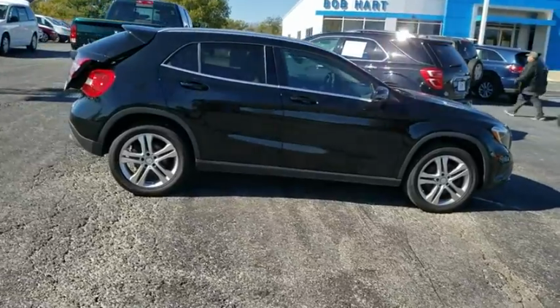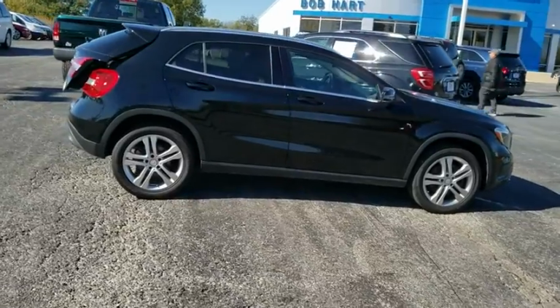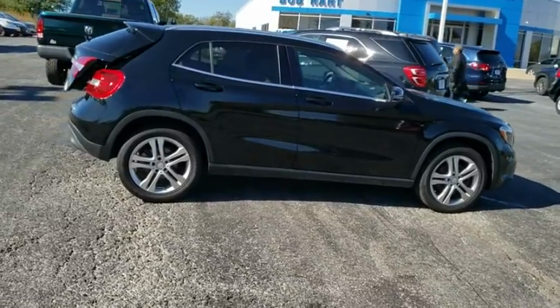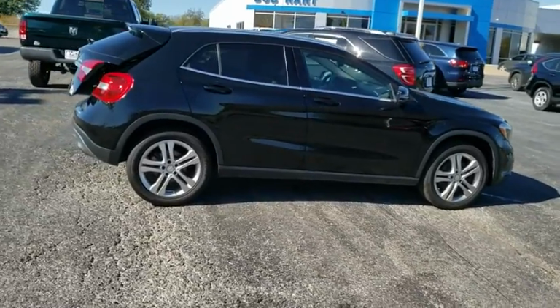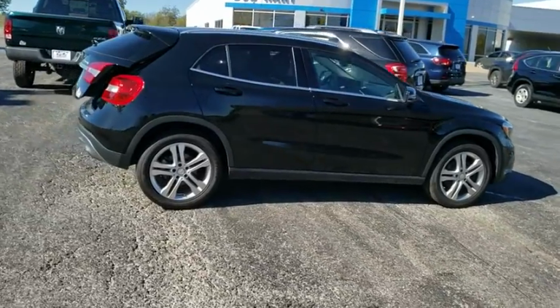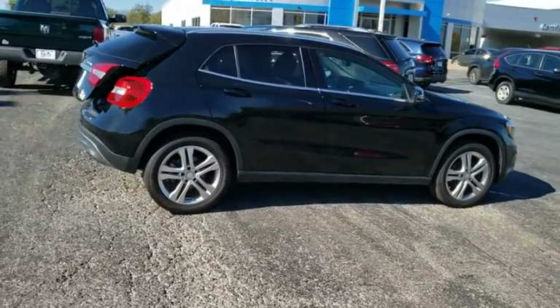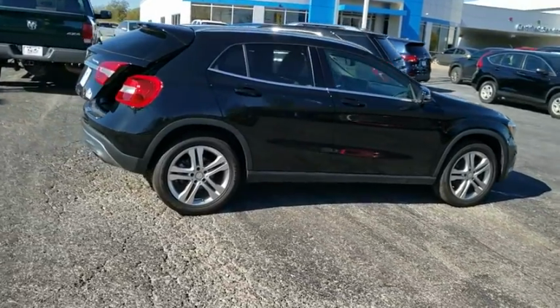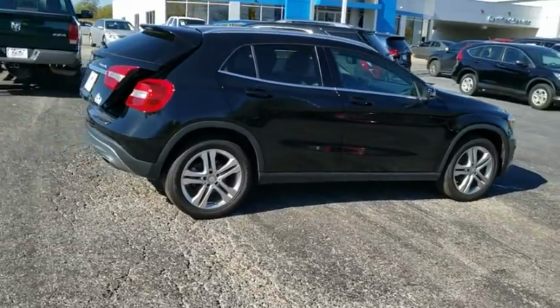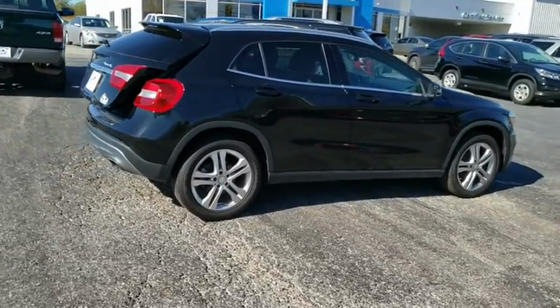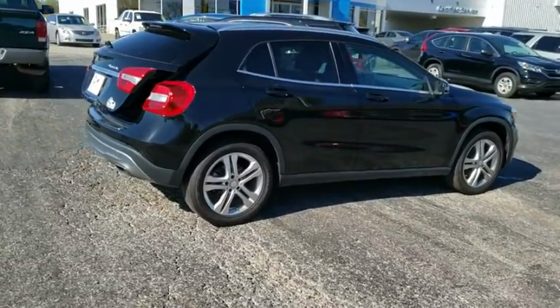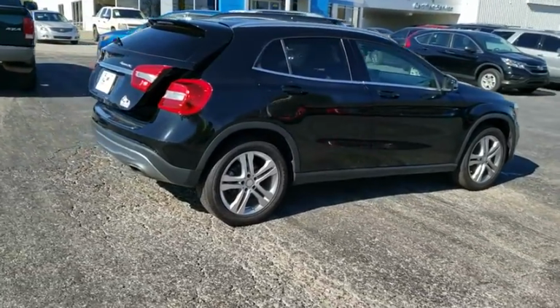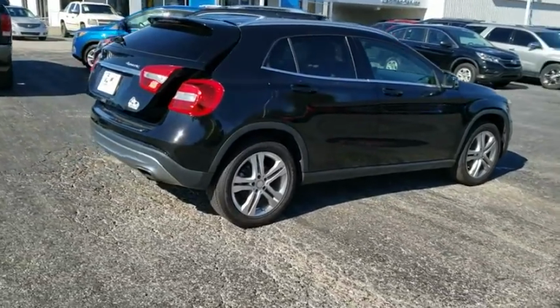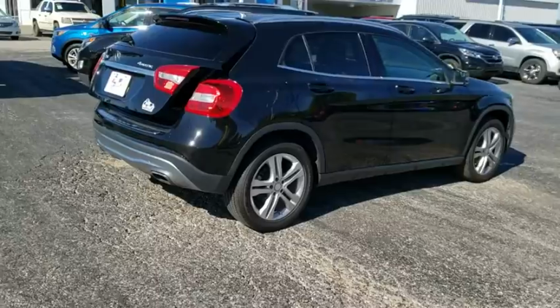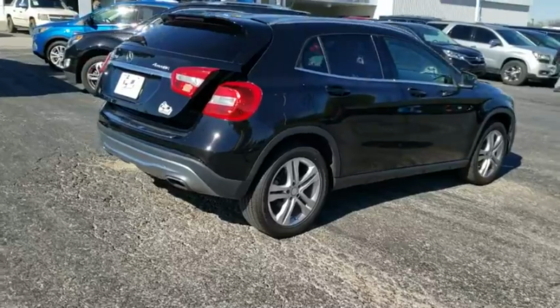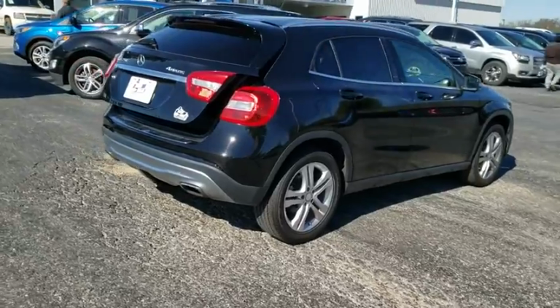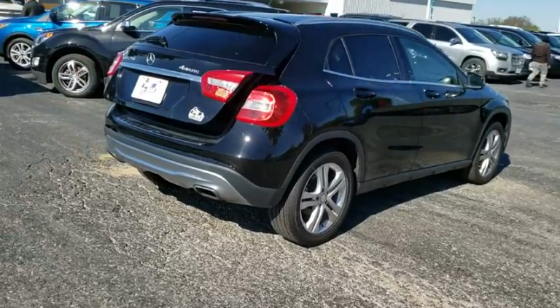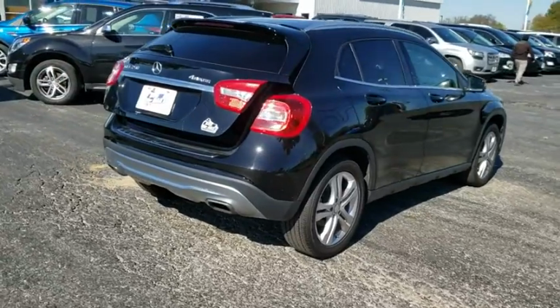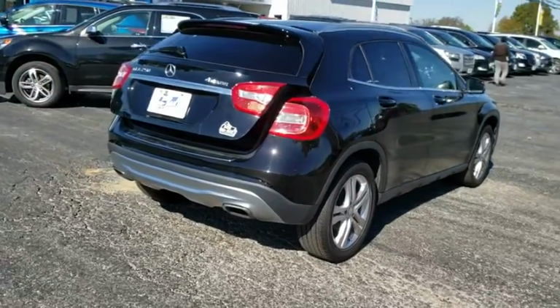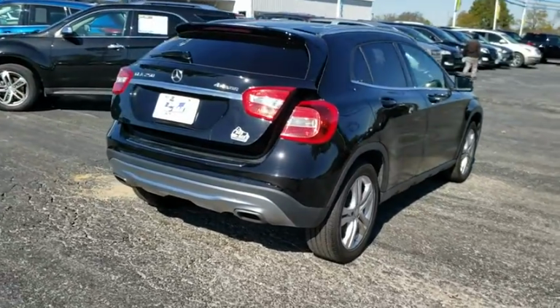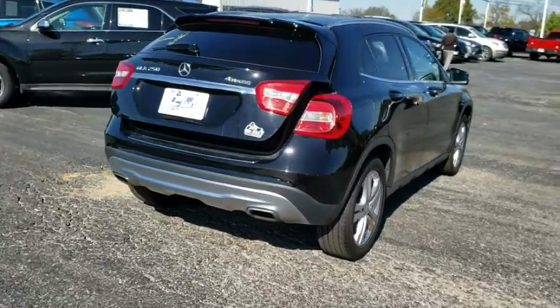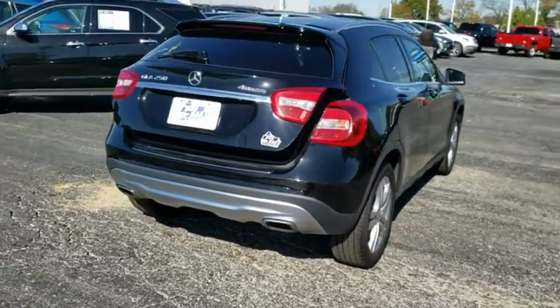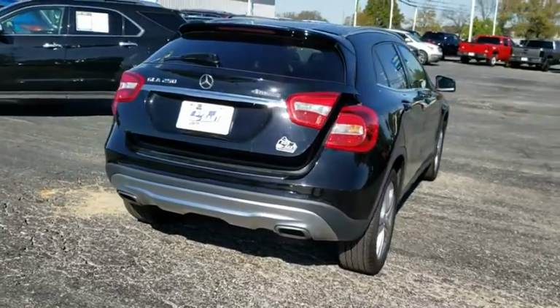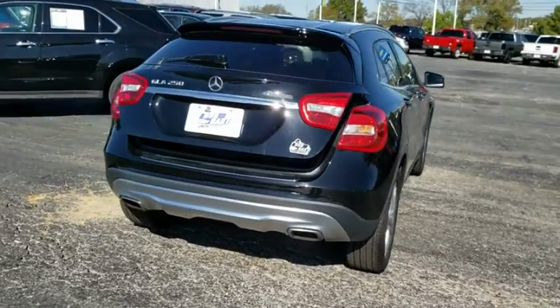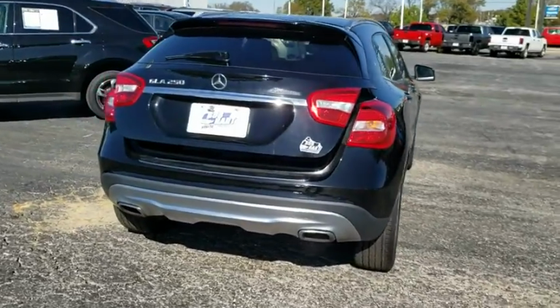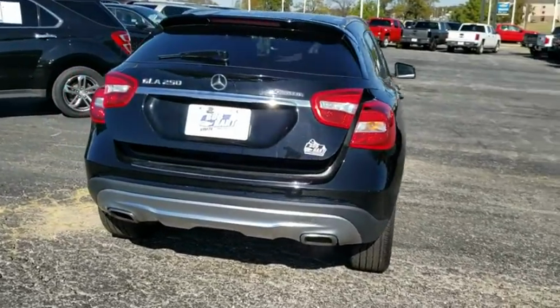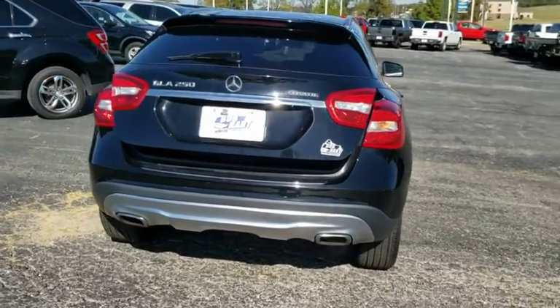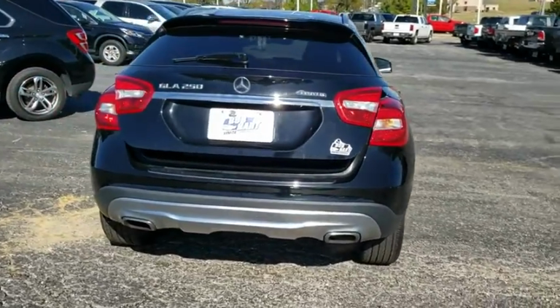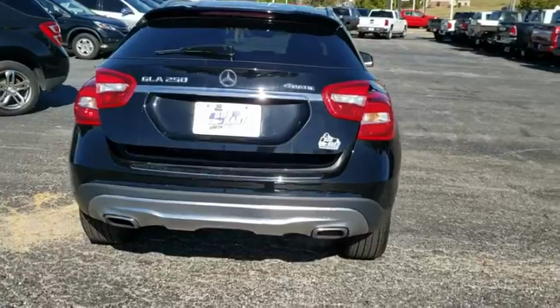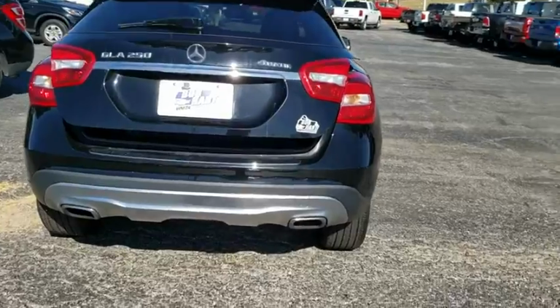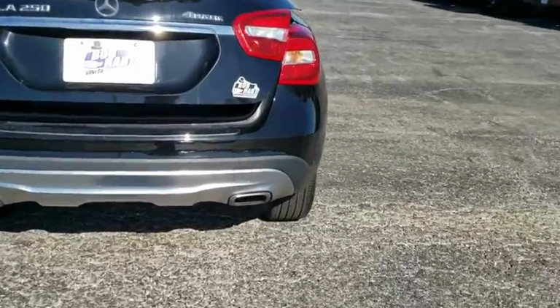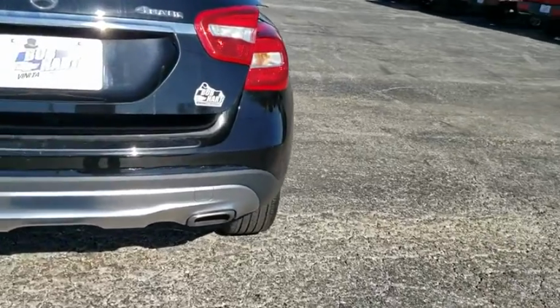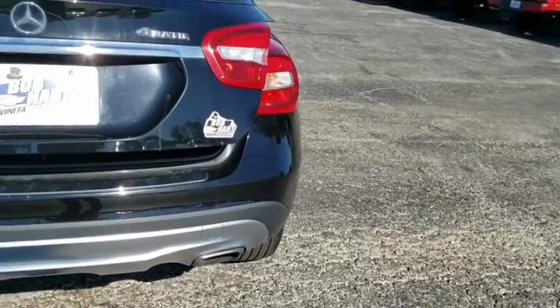This vehicle has less than 85,000 miles. Here are some of this vehicle's great options: power liftgate, traction control, dual airbags, power steering, four-wheel disc brakes, eight speakers.